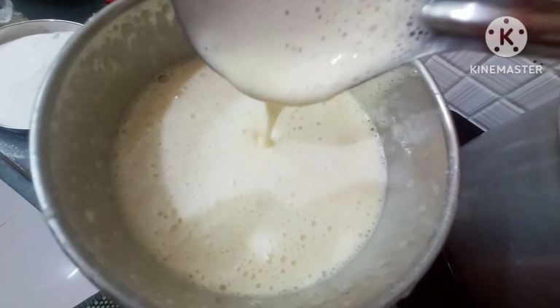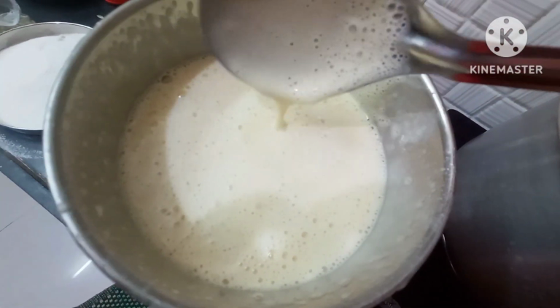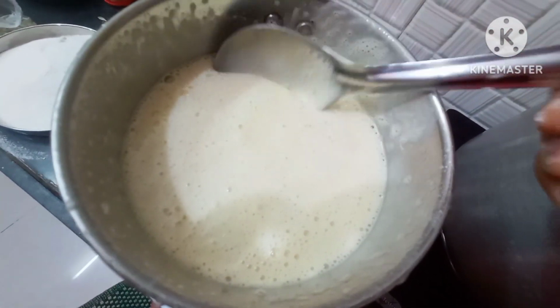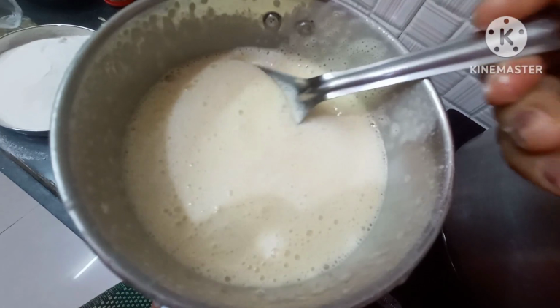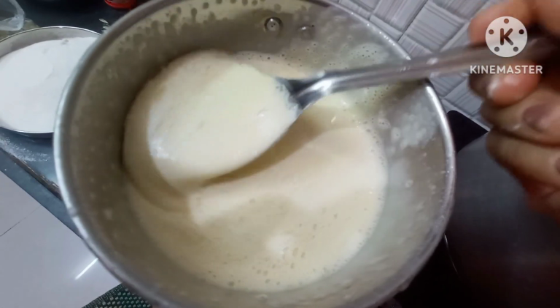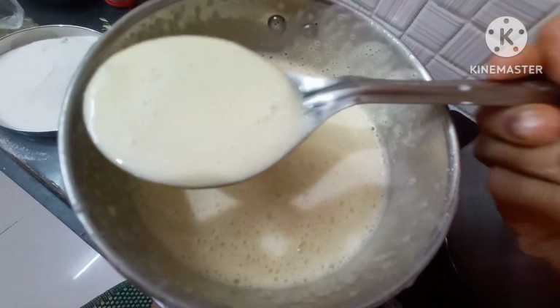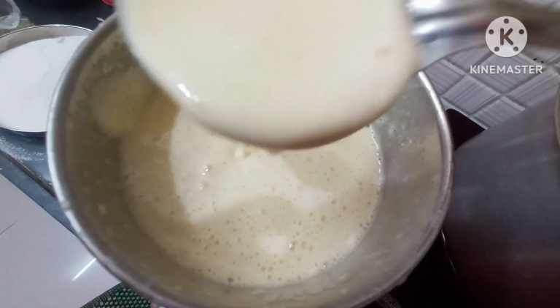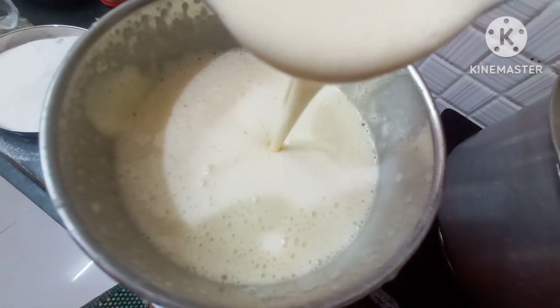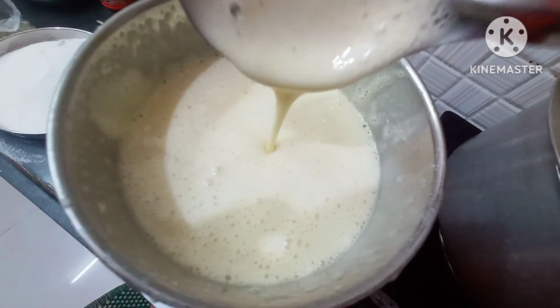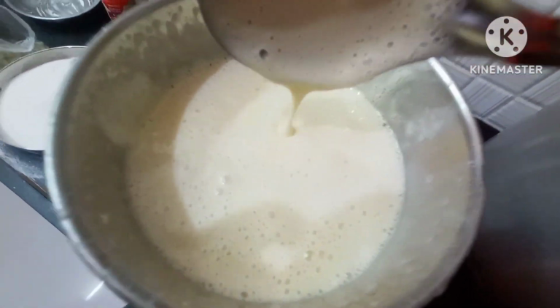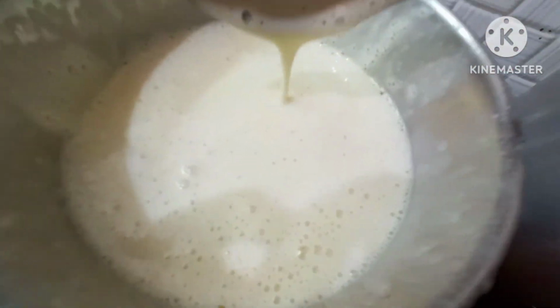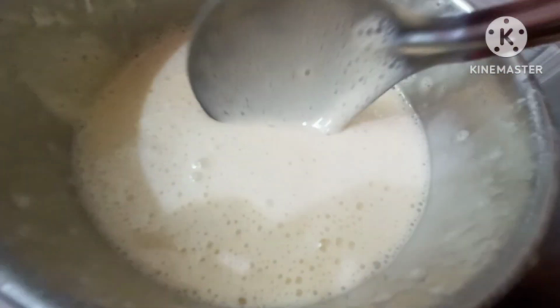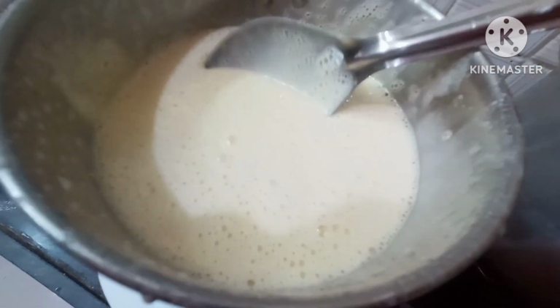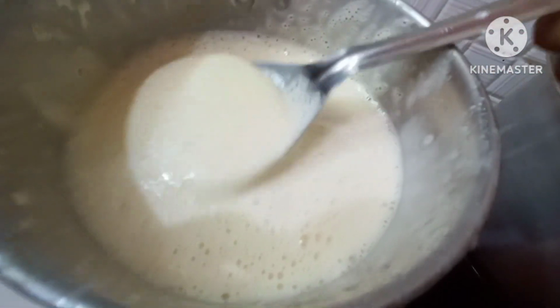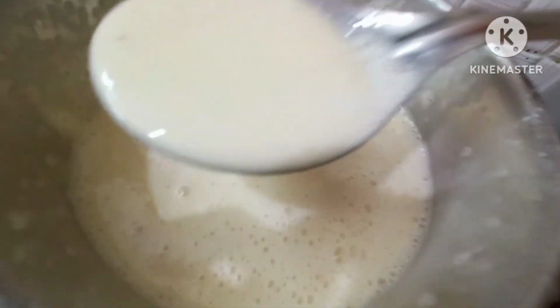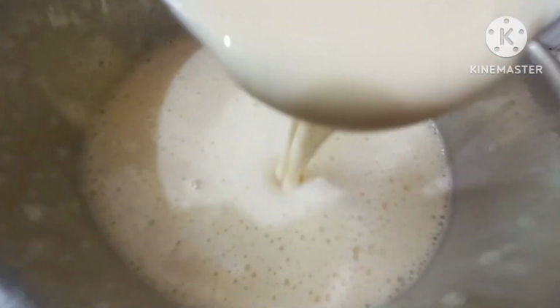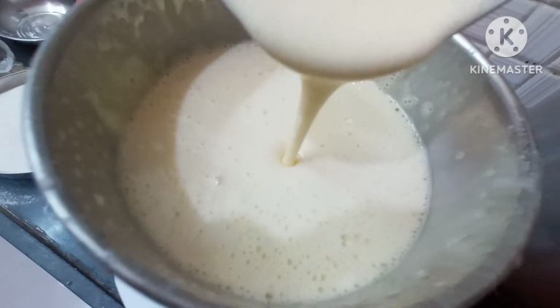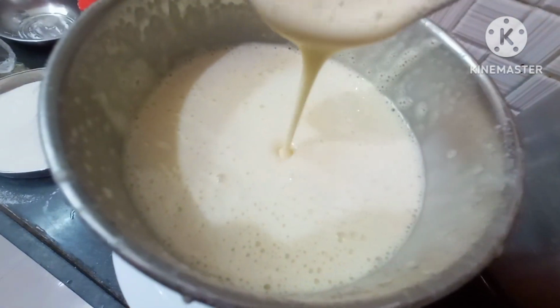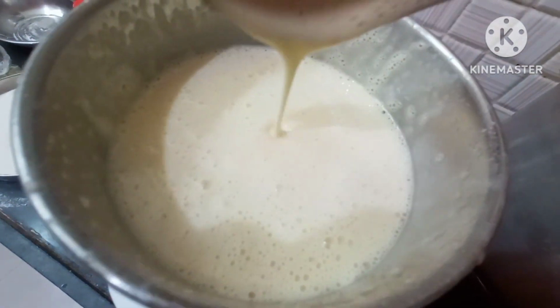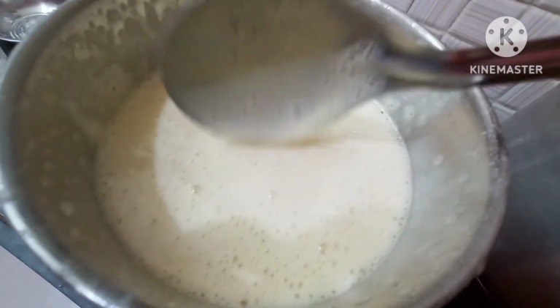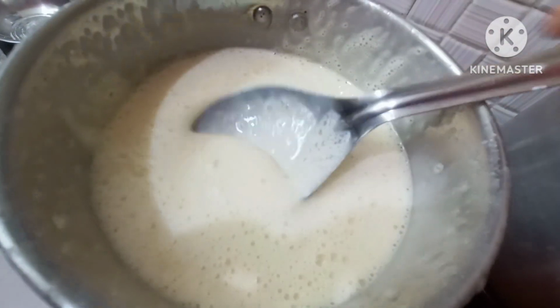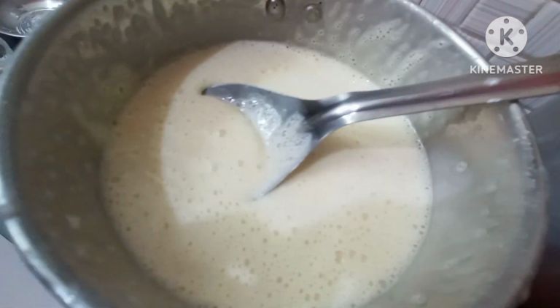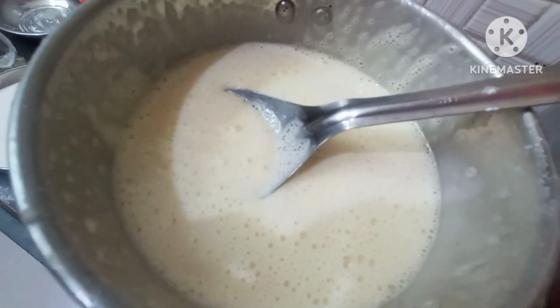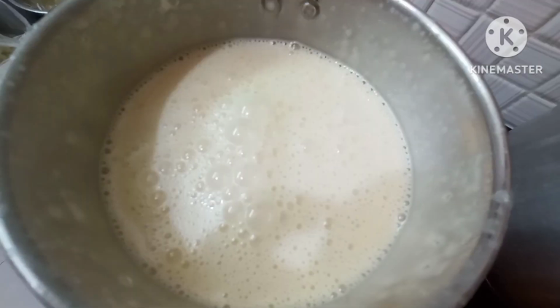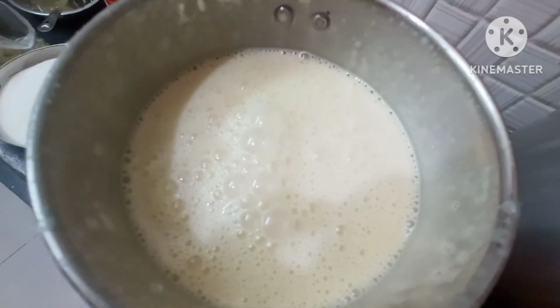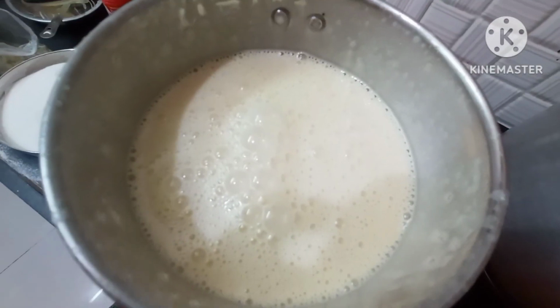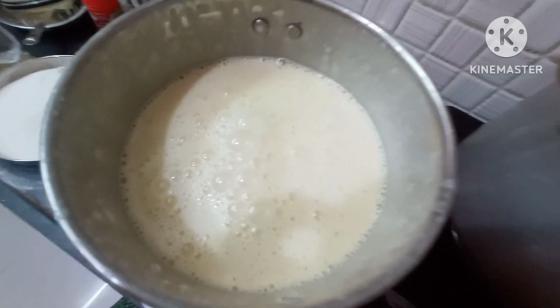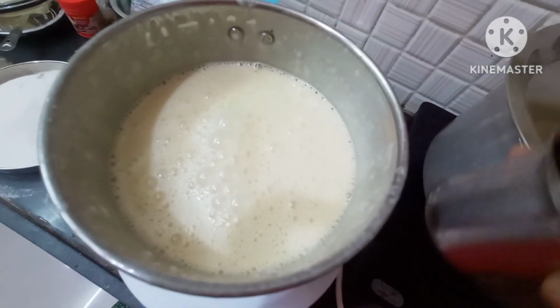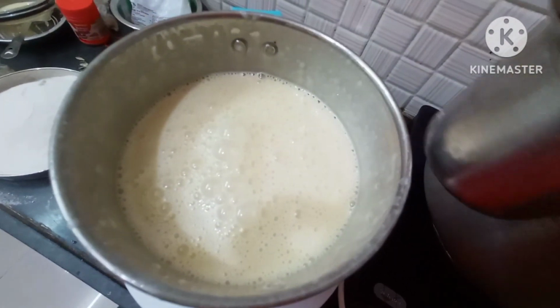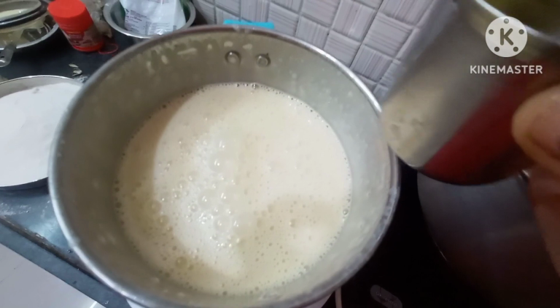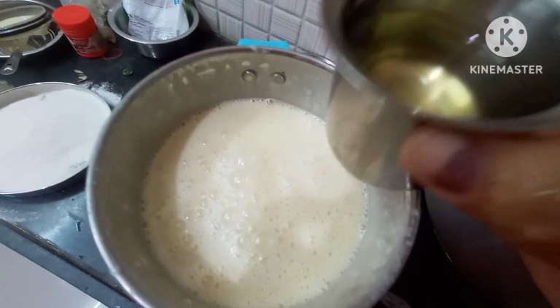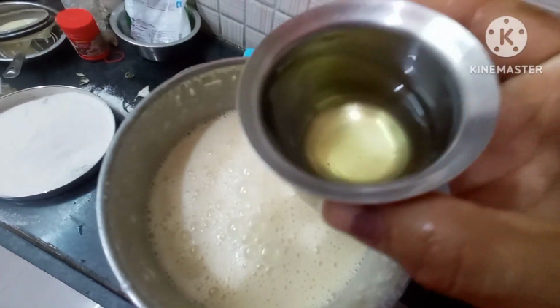I am using a creamy texture. I am using vanilla essence. I am using sugar powder.